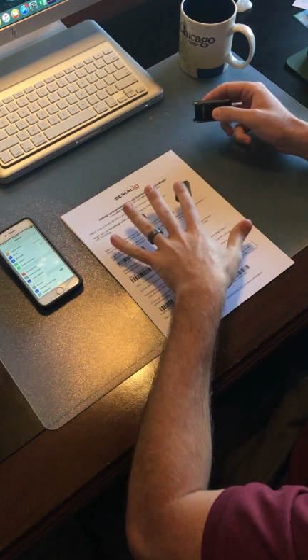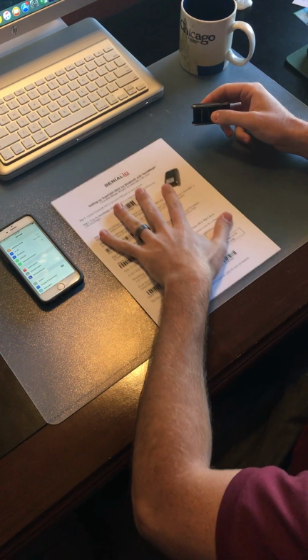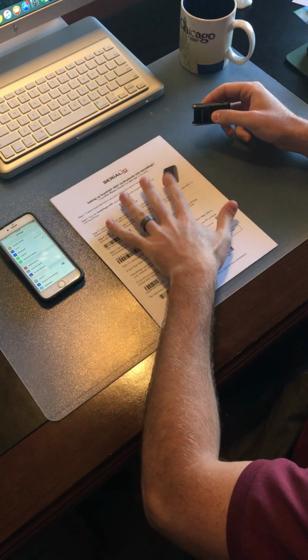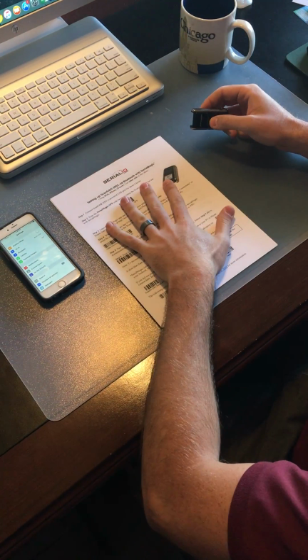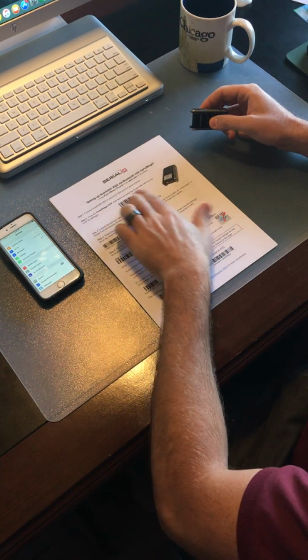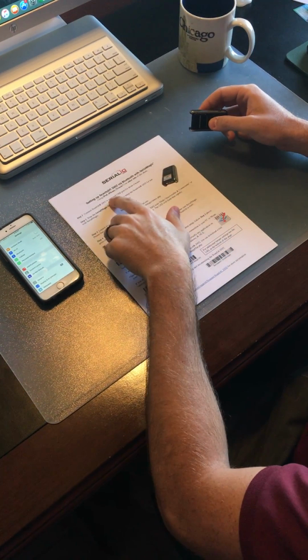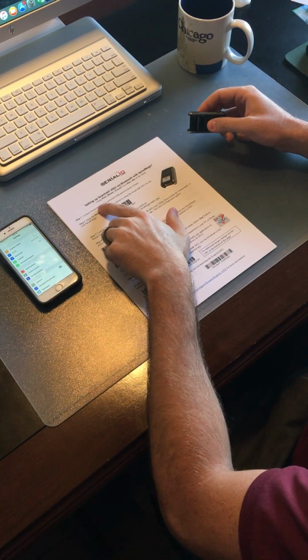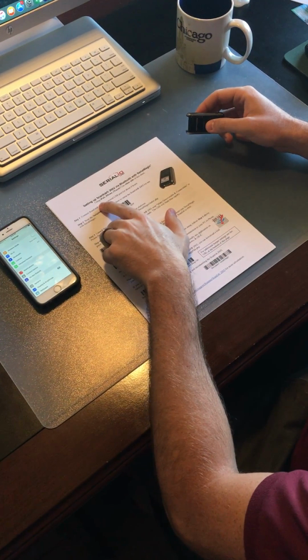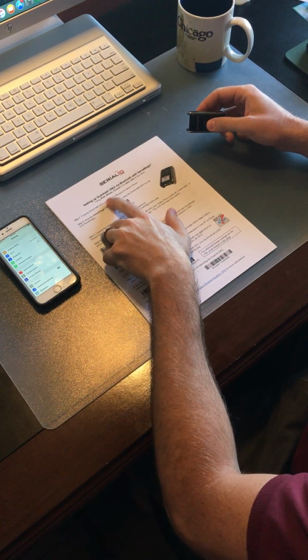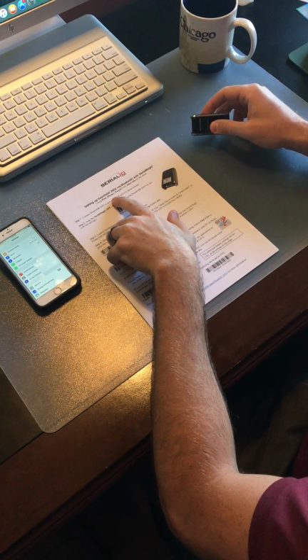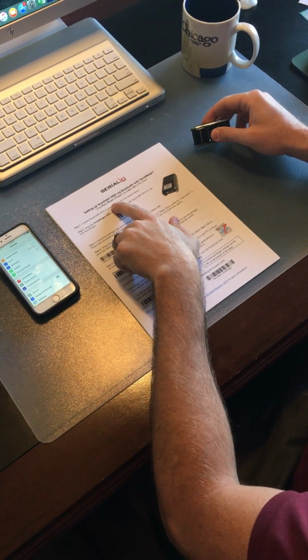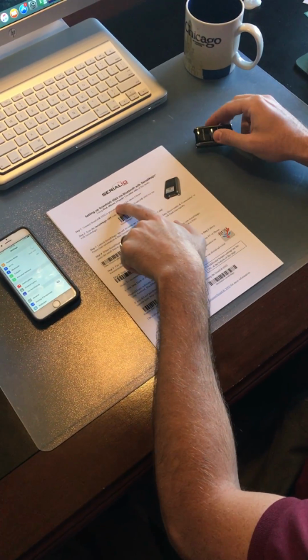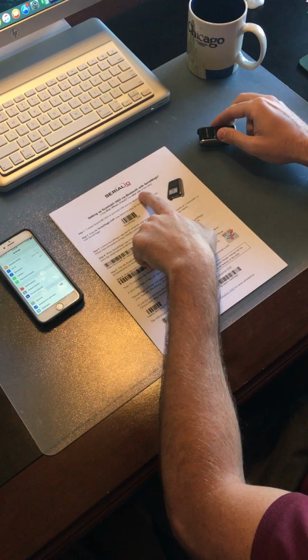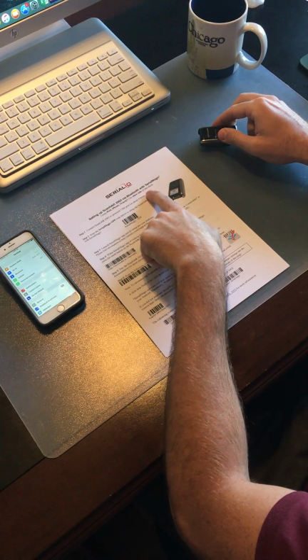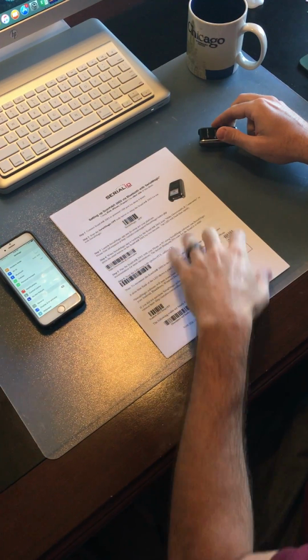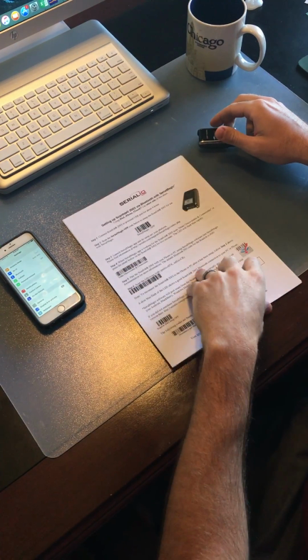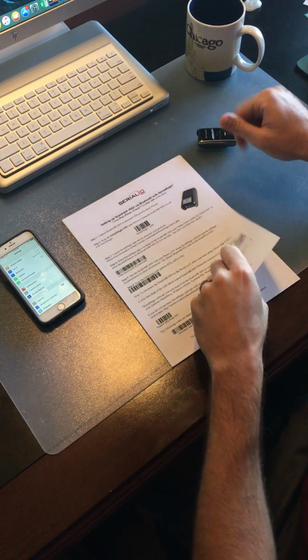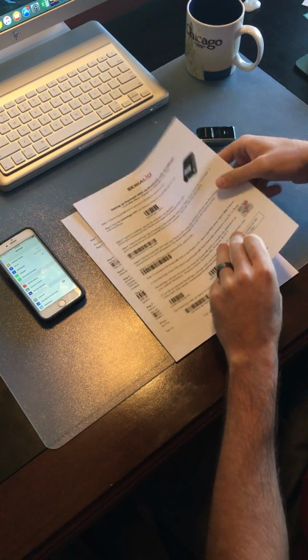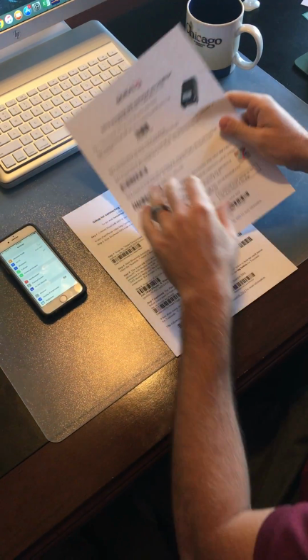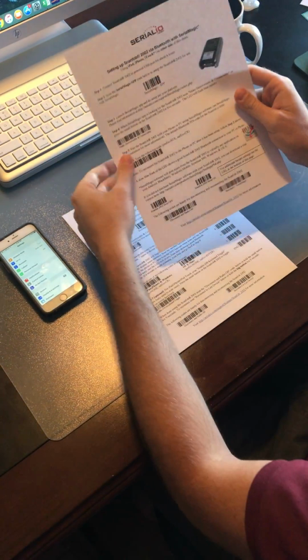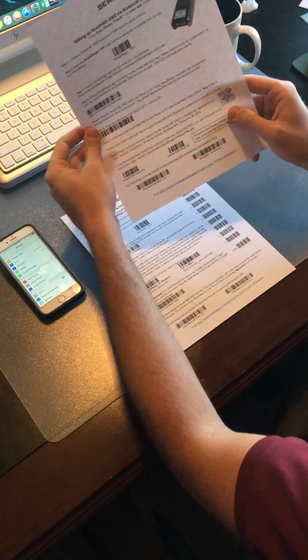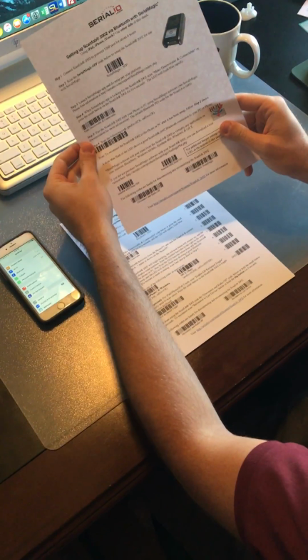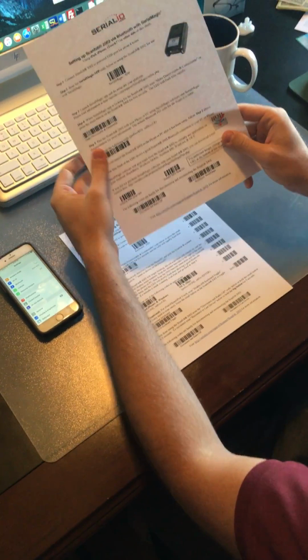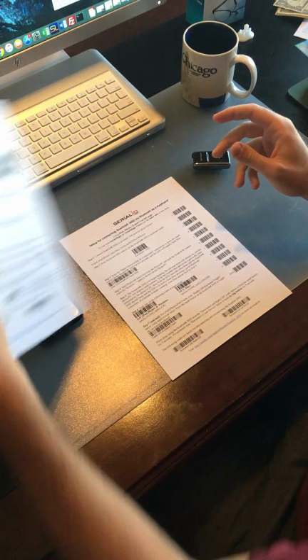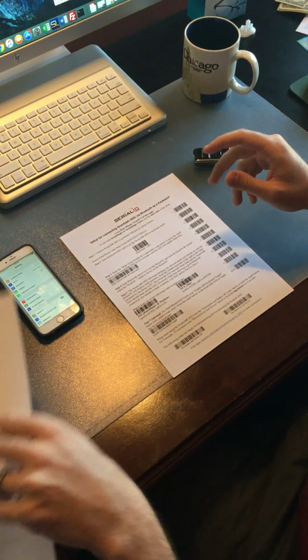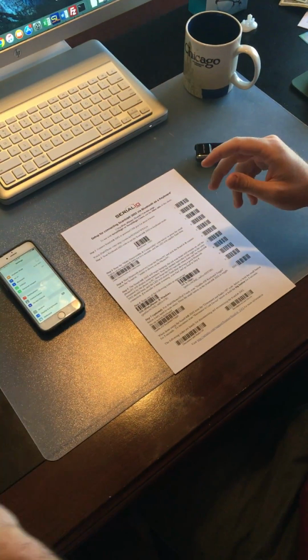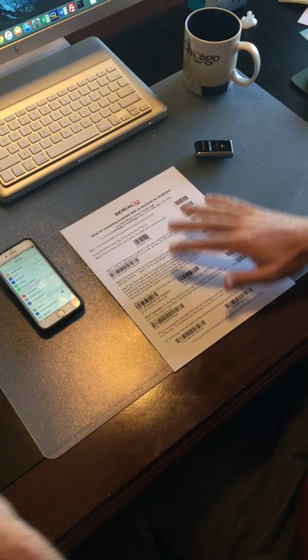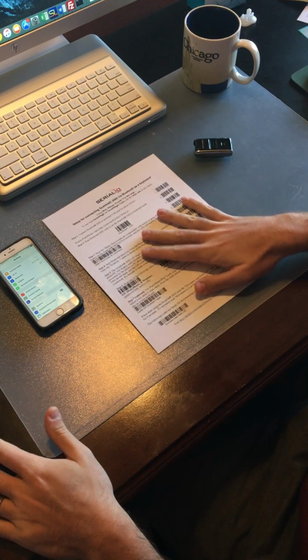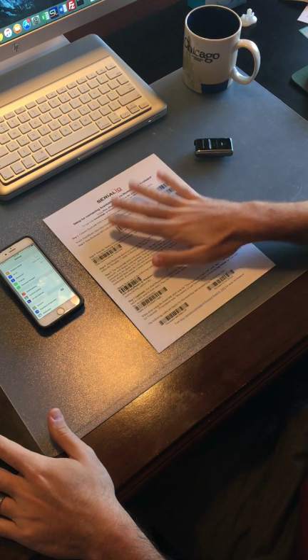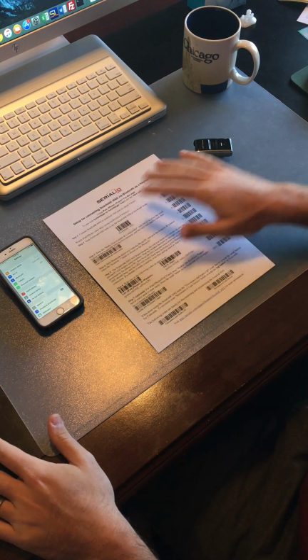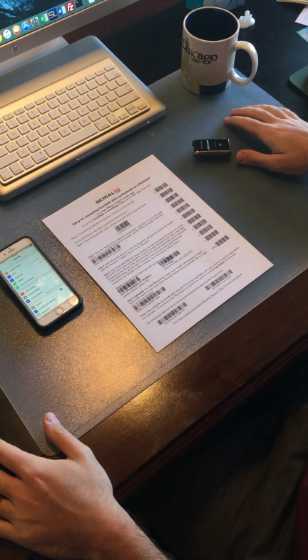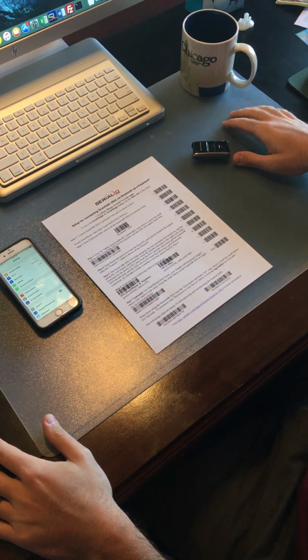If you're going to print out the sheet, make sure you use the right one. For iPad, iPhone, or iTouch, use the other side. If you're using Android, you use this side. We're going to show you Apple, which is going to be the other side of this sheet.